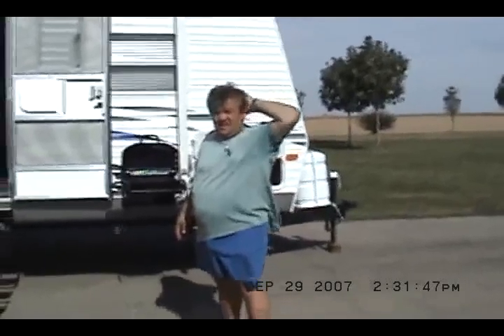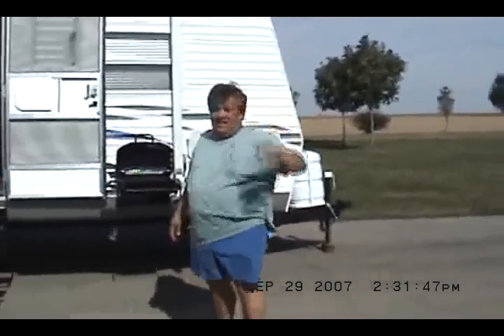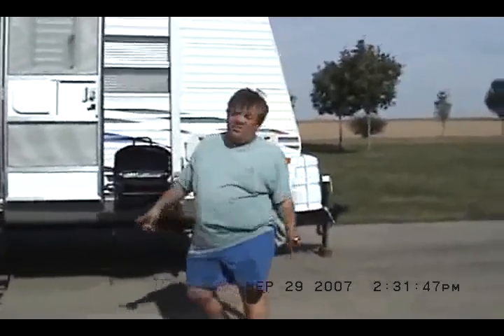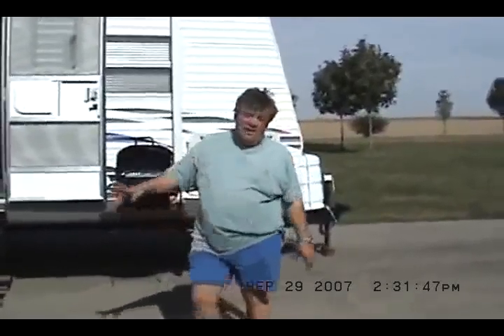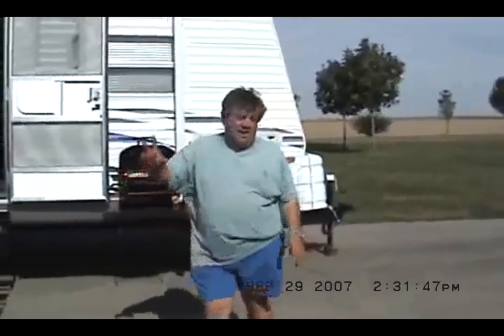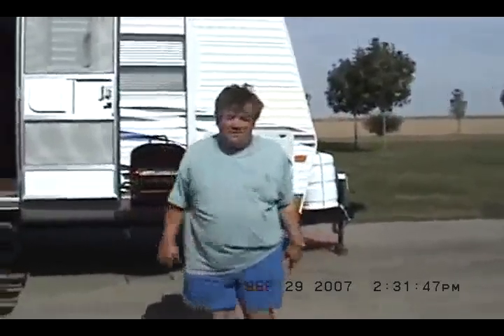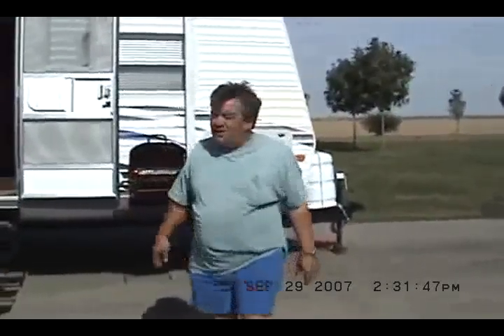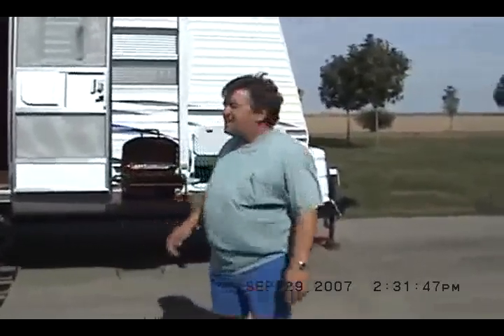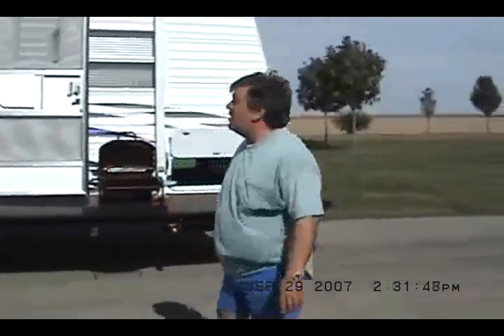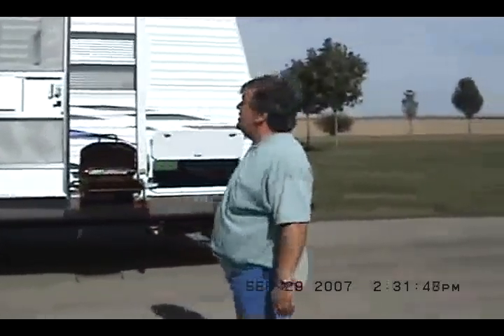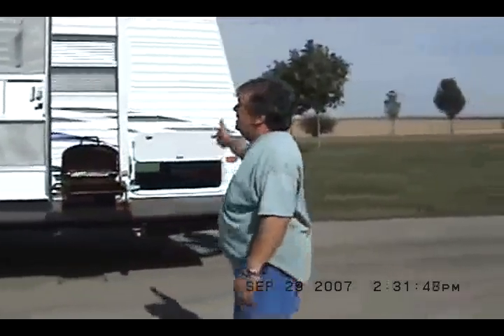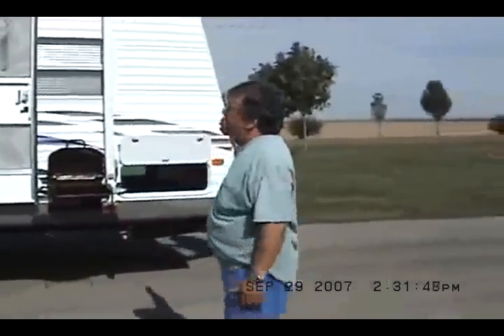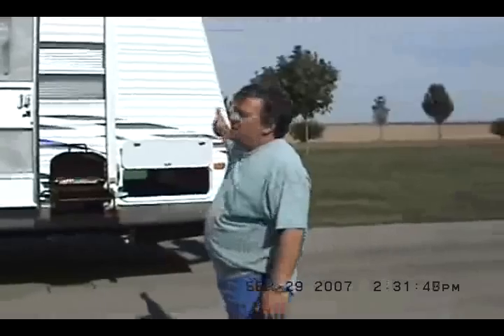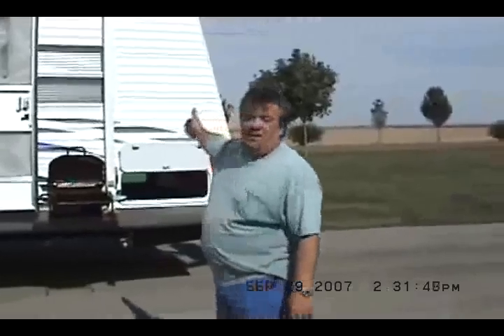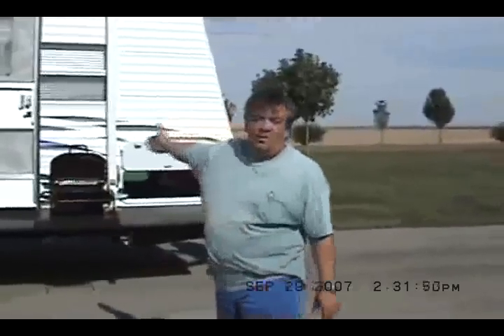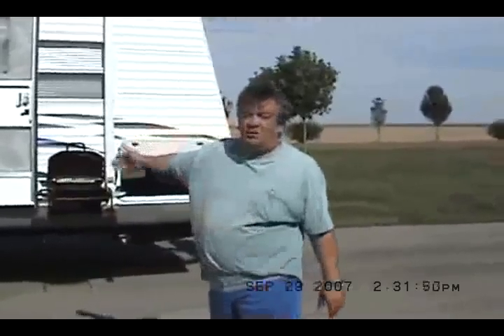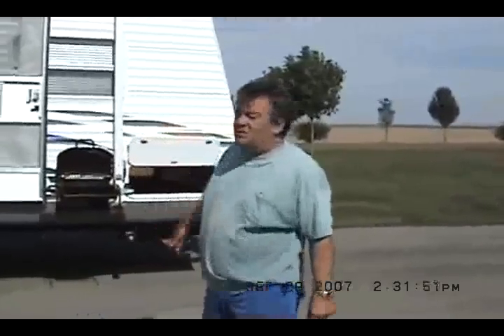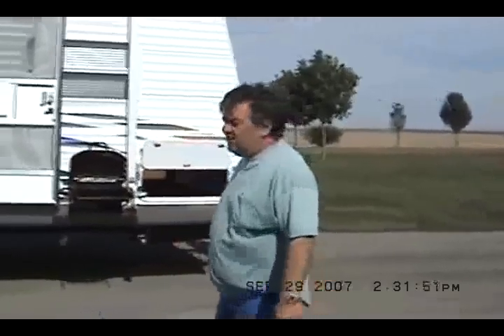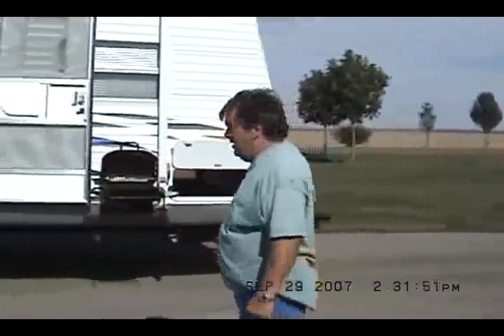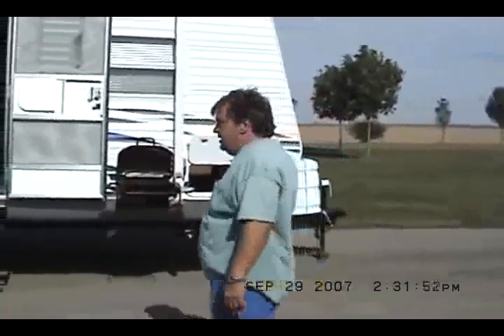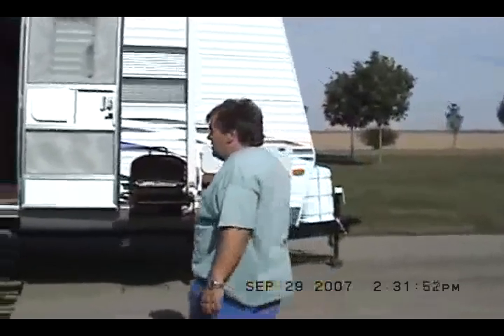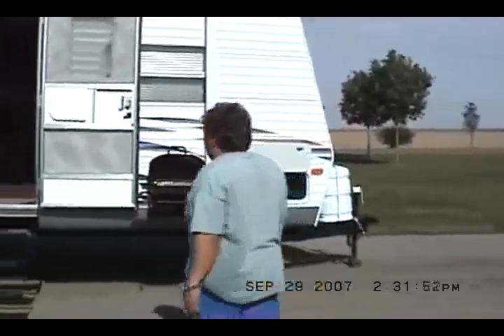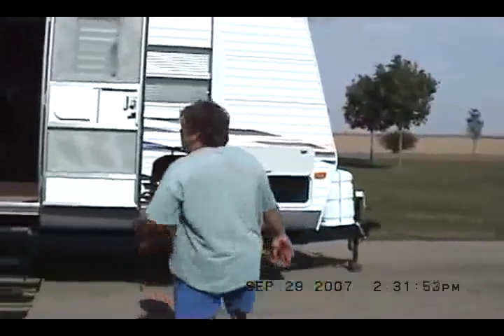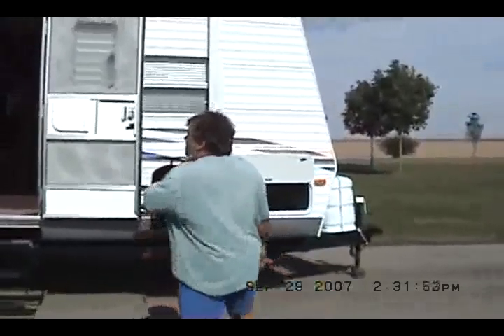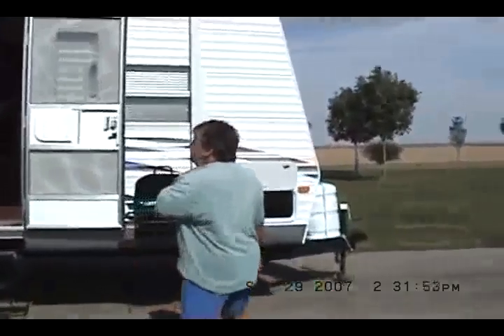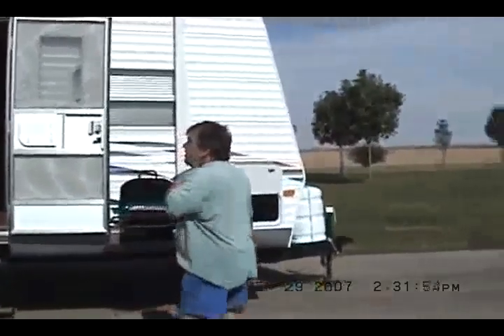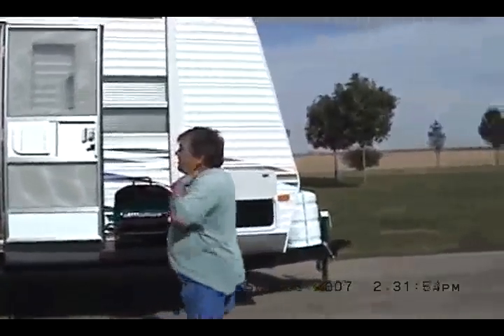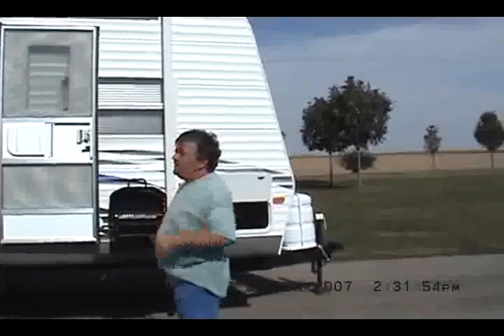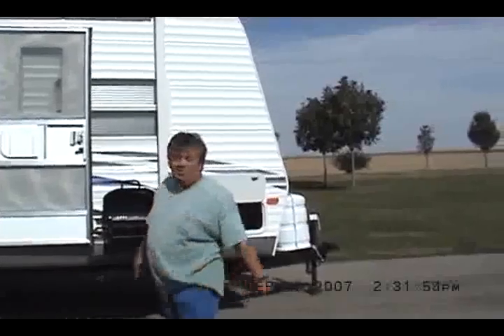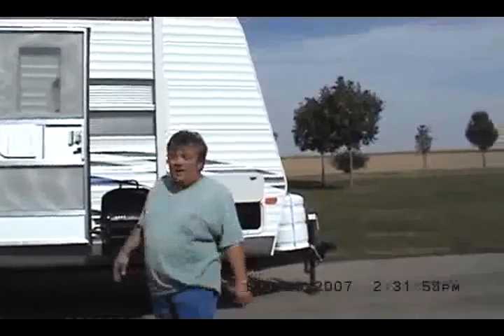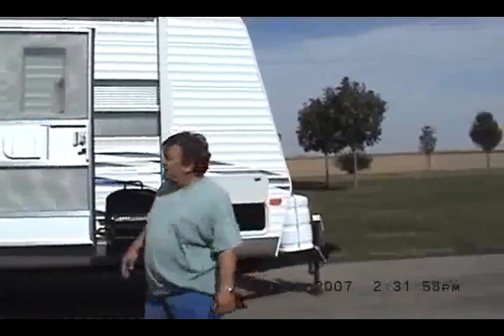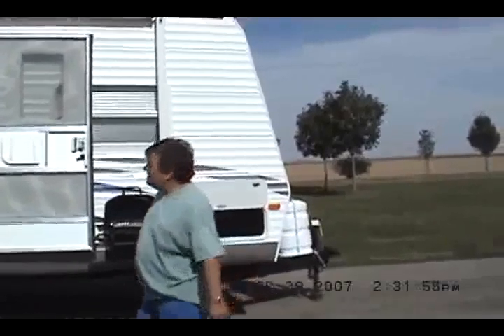Hello, I'm Kelly Hicks from Kelly Hicks Construction. We want to sell you a Wildwood trailer. This is a 2008 model 30 QBSS.